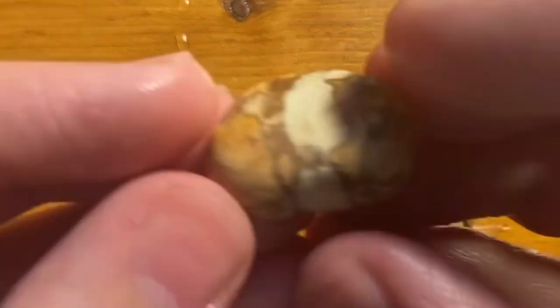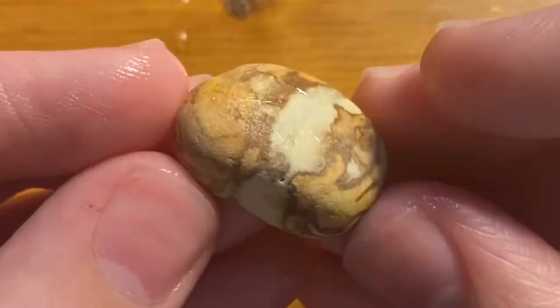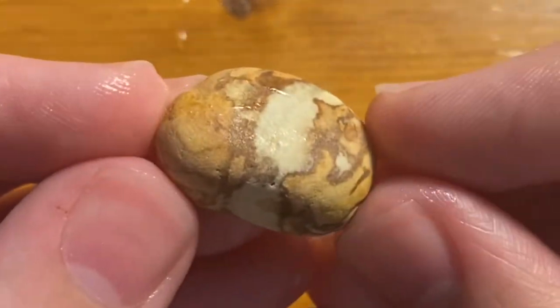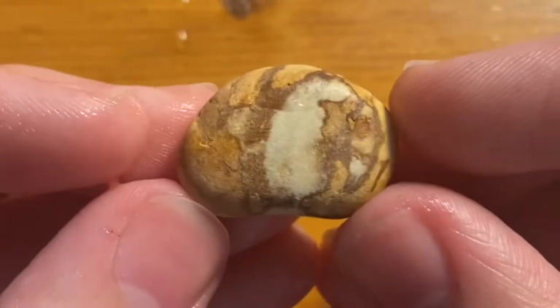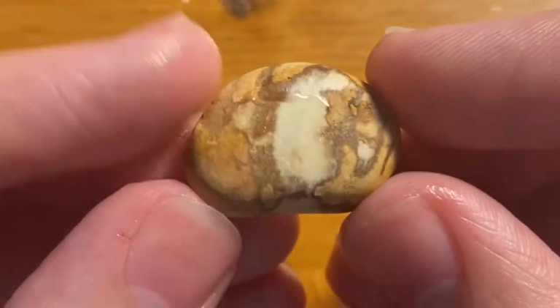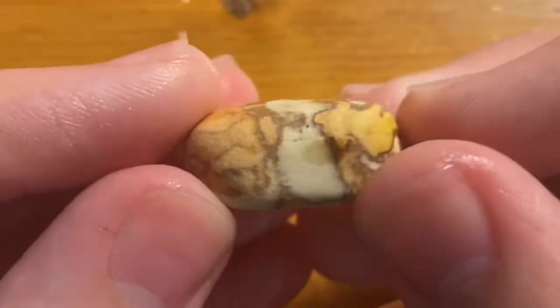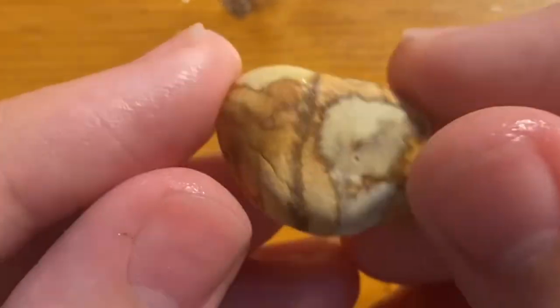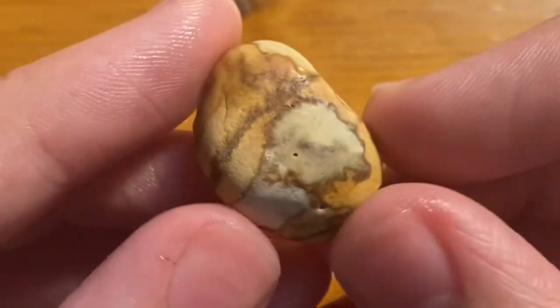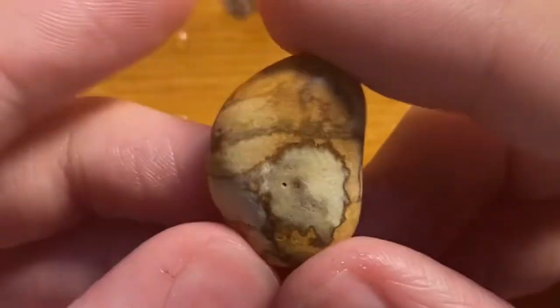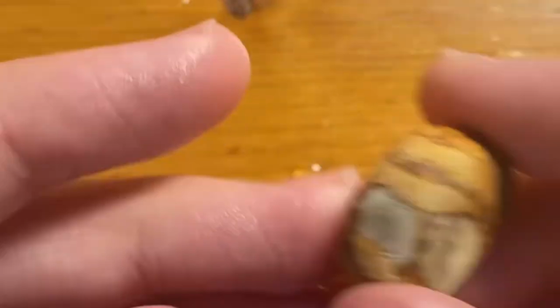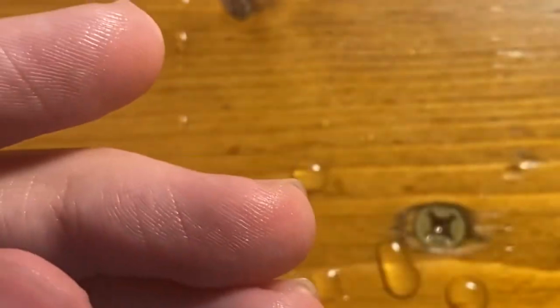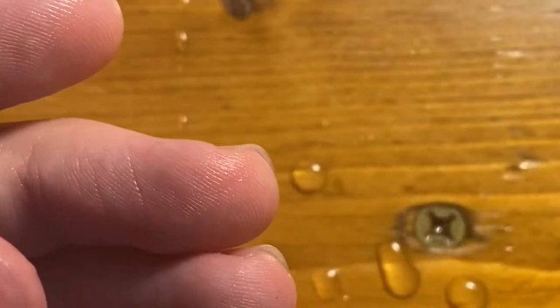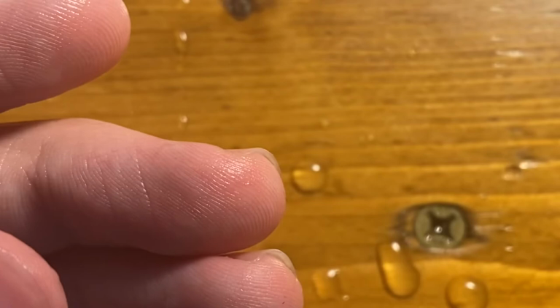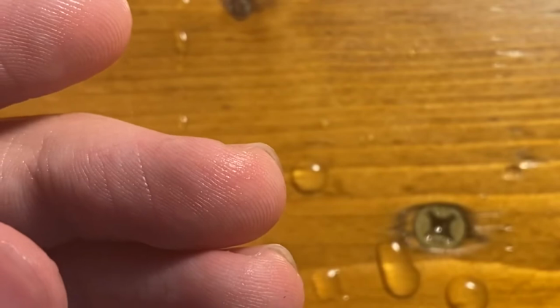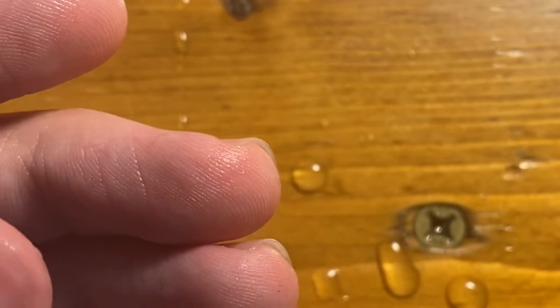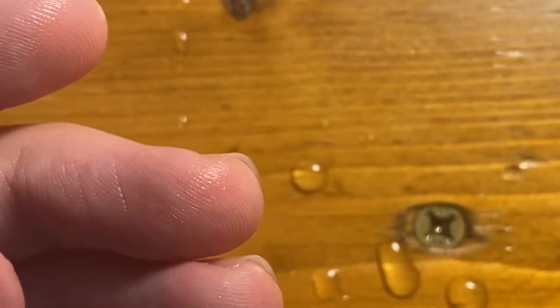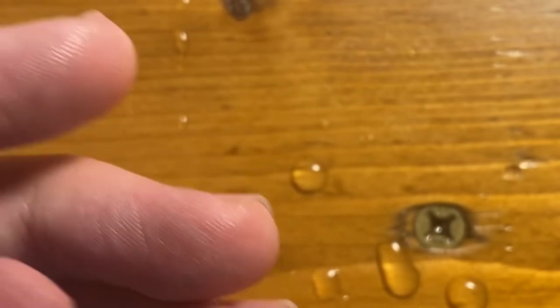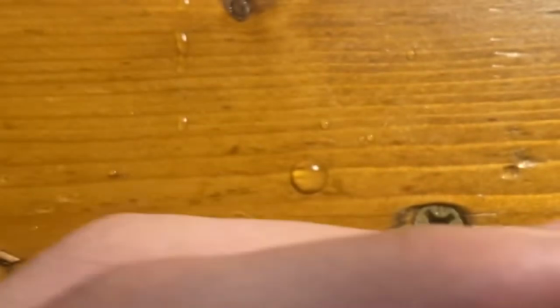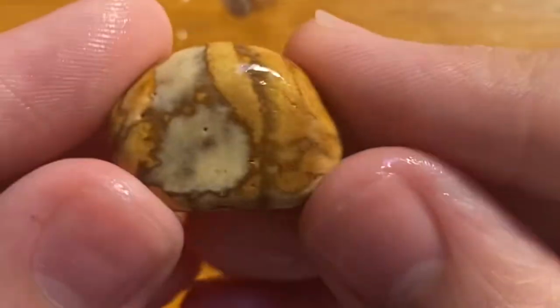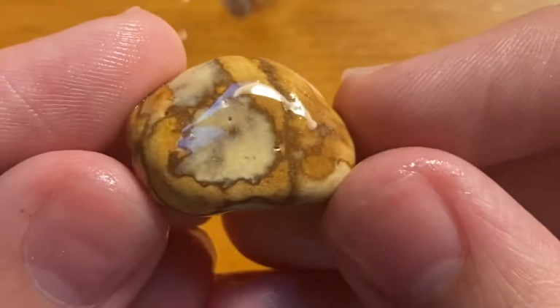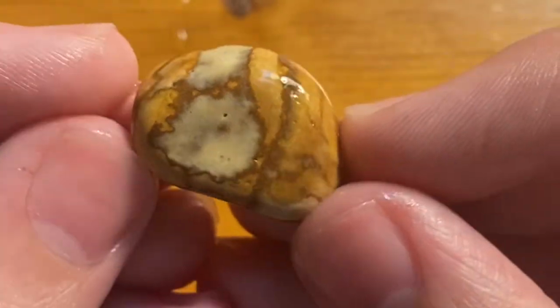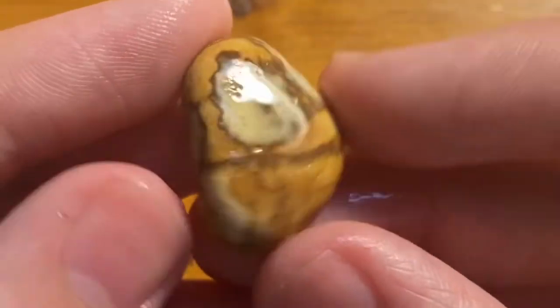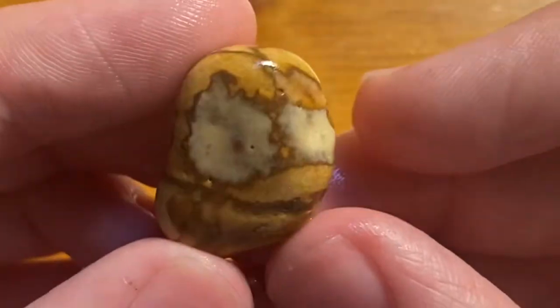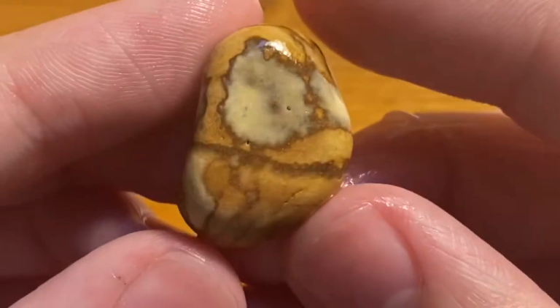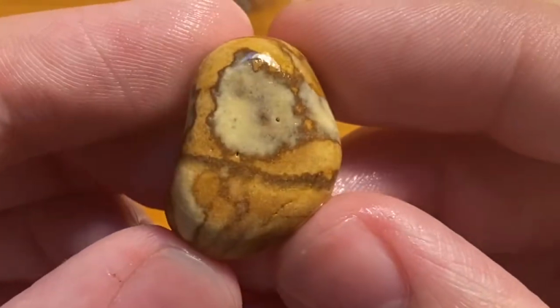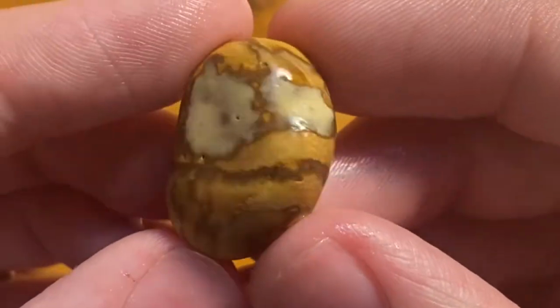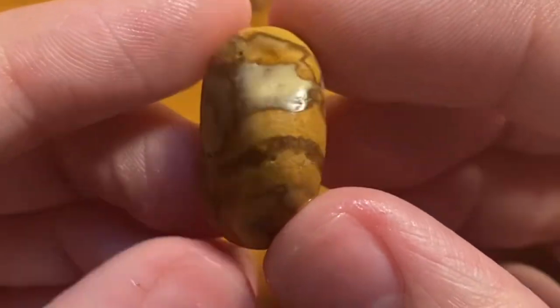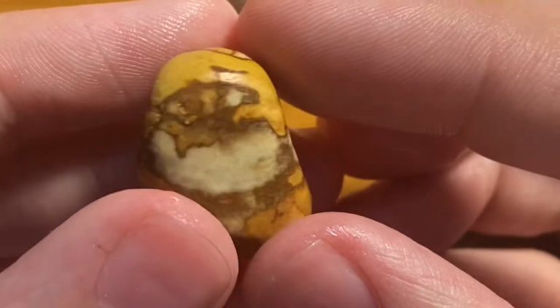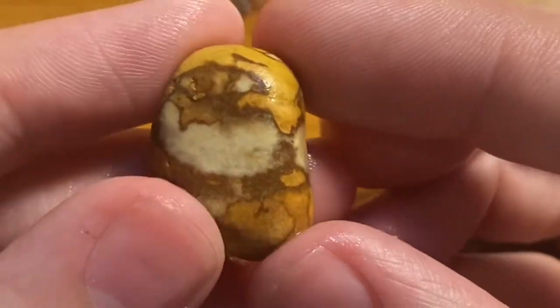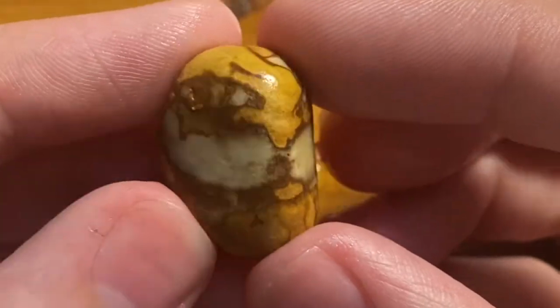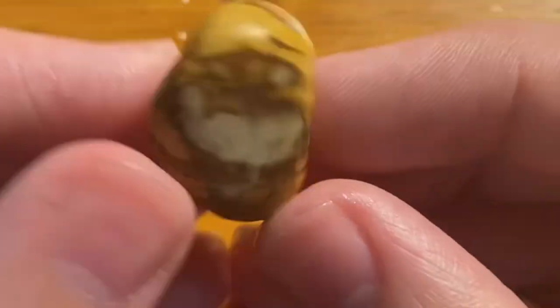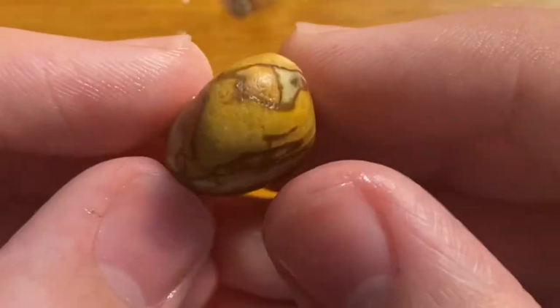Here is a really cool piece of sandstone — it has a bunch of different colors, and this one is really pretty wet. I bet it would look really cool tumbled.